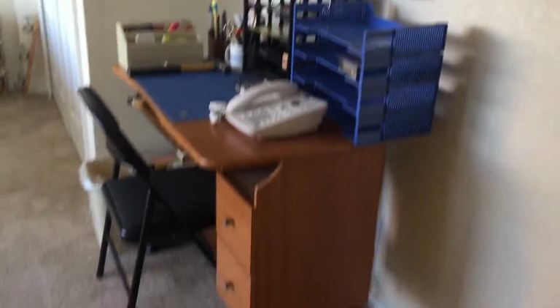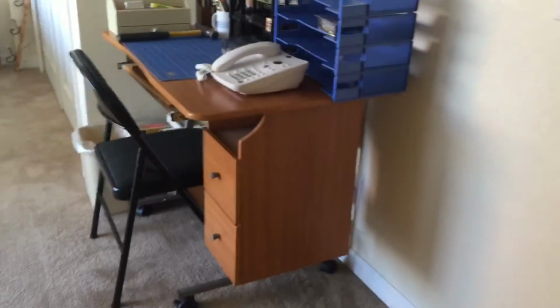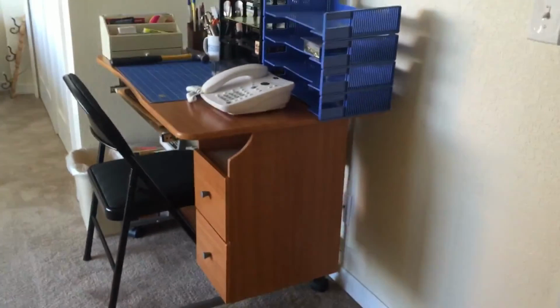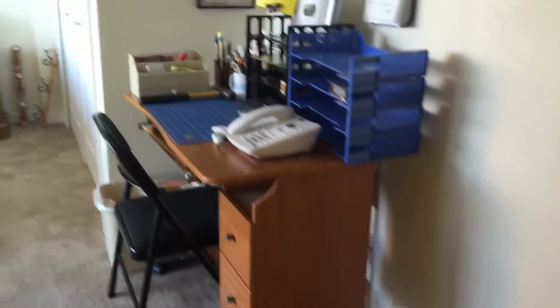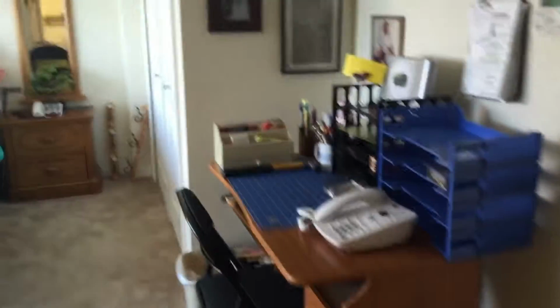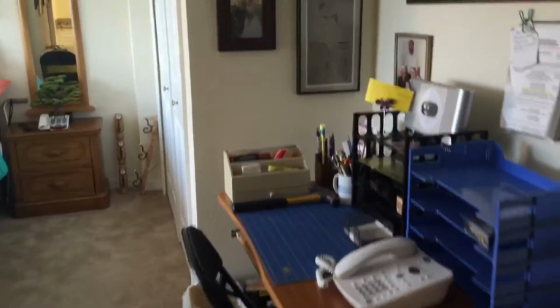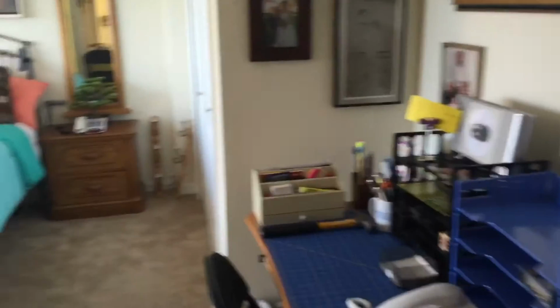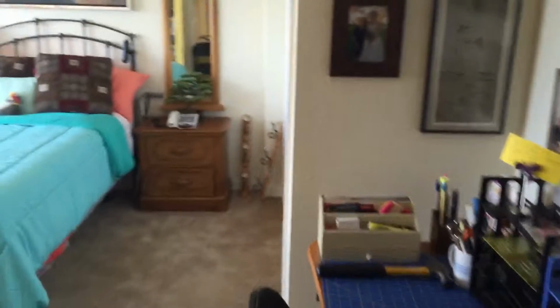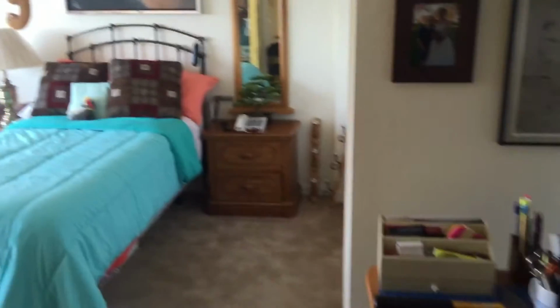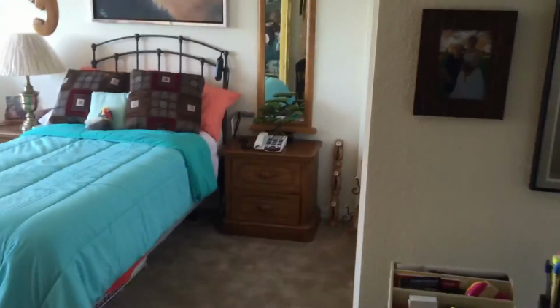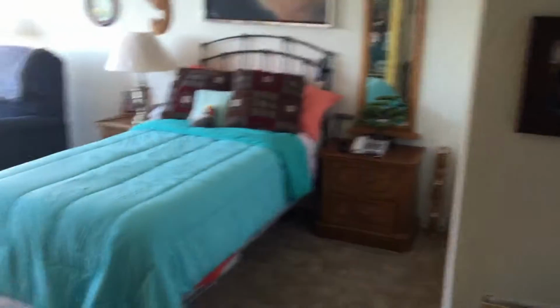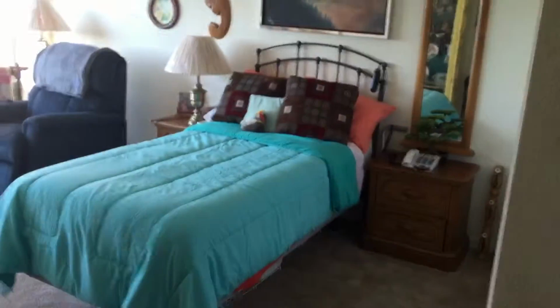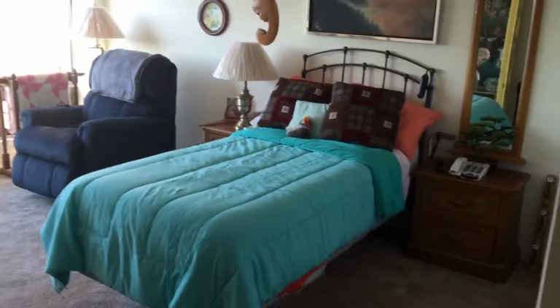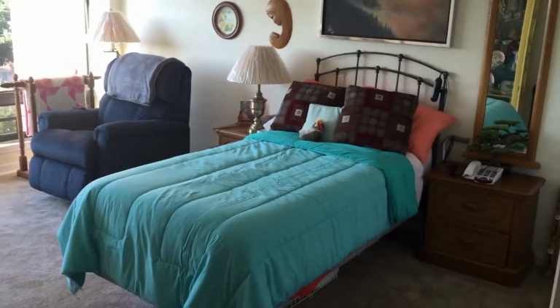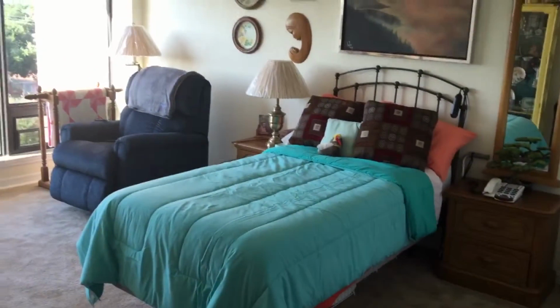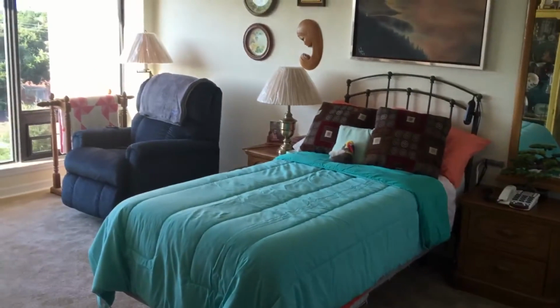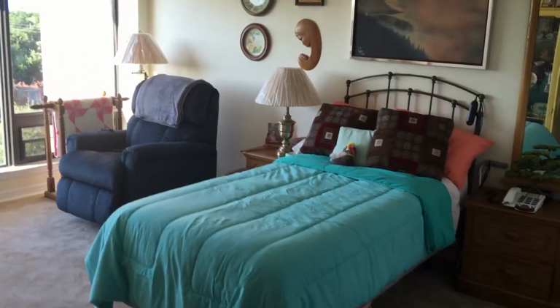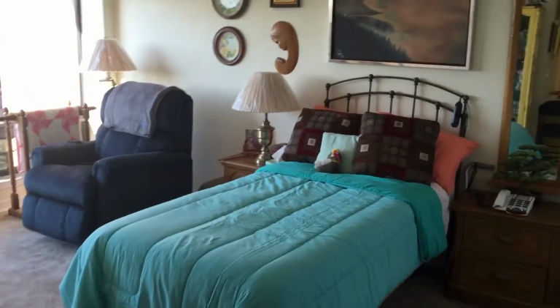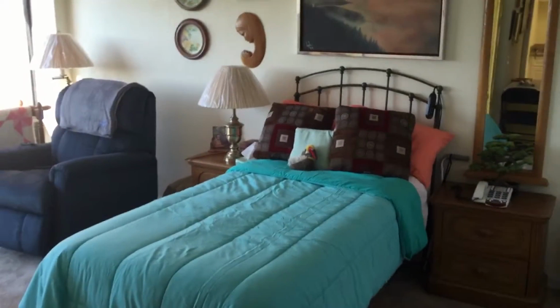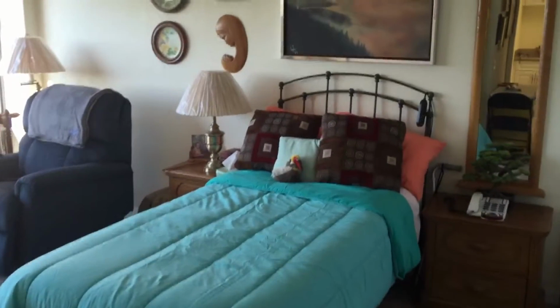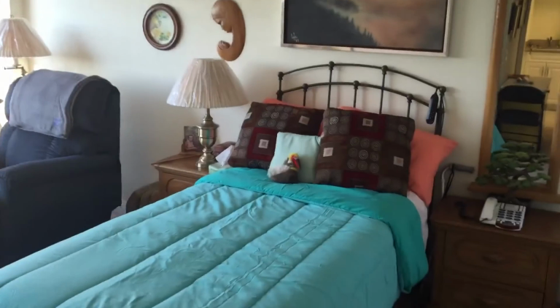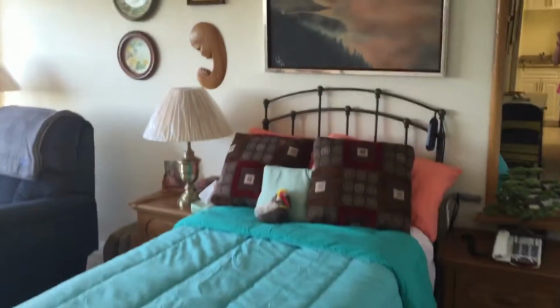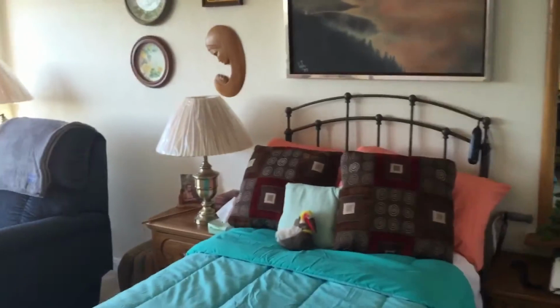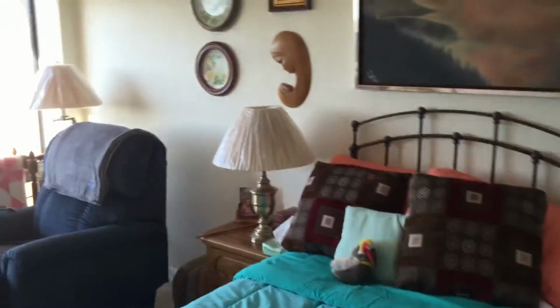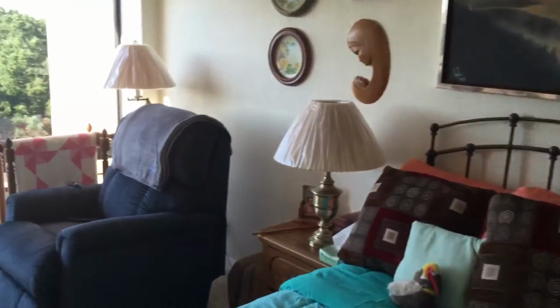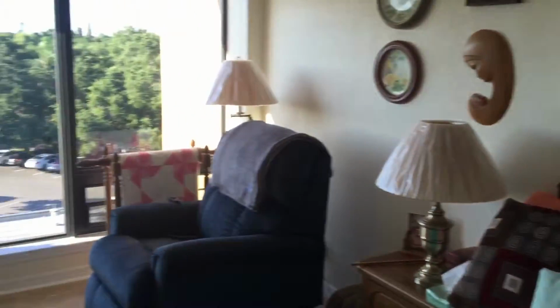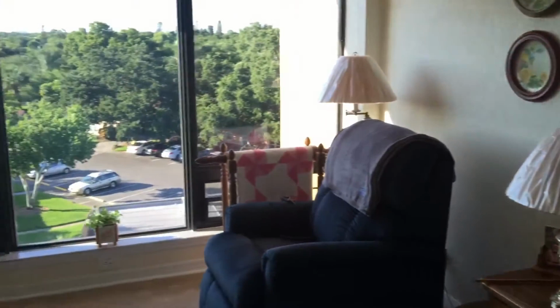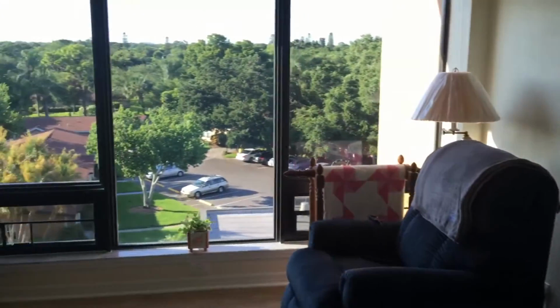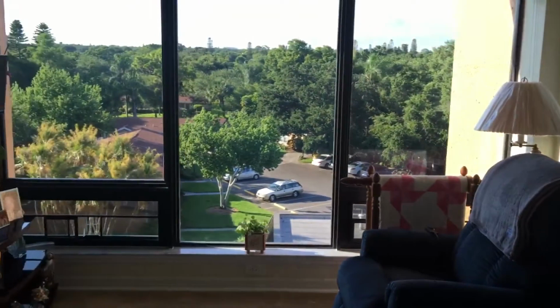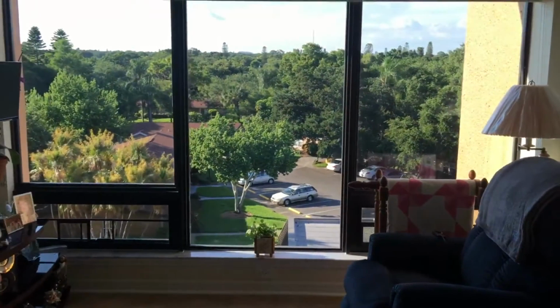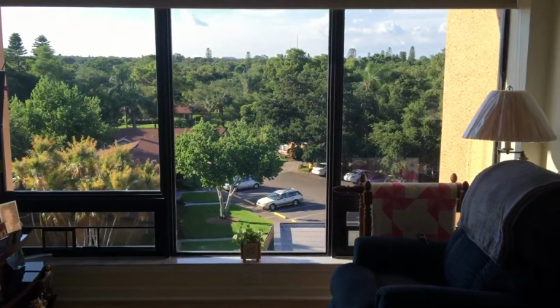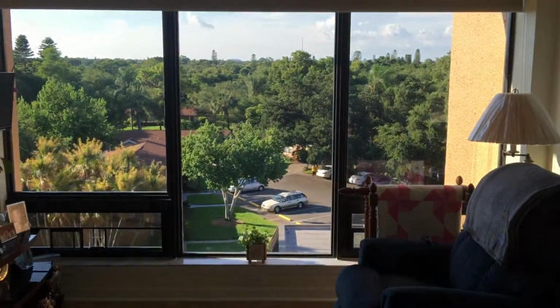Desk area to do the paperwork. Let me look out here. Beautiful view.